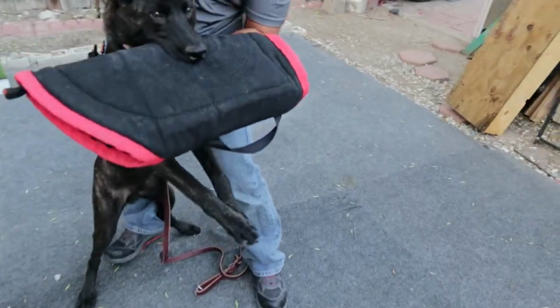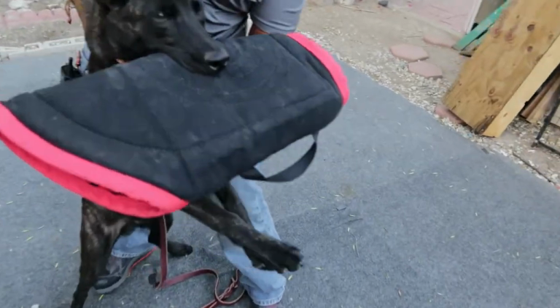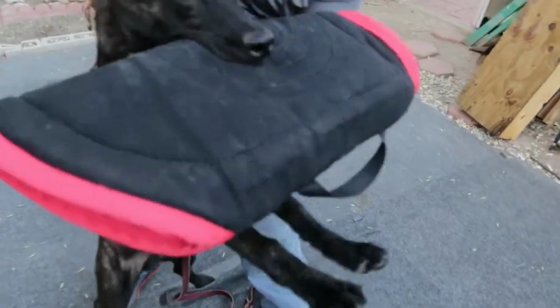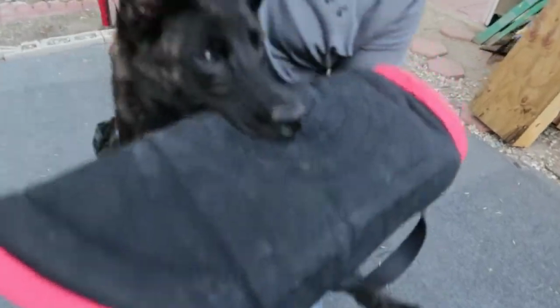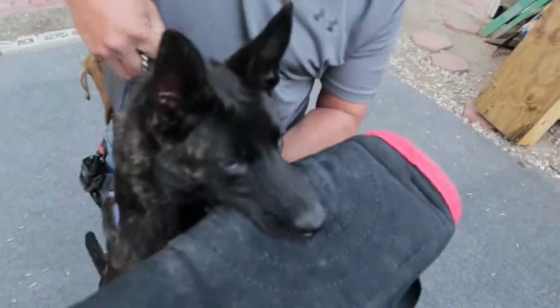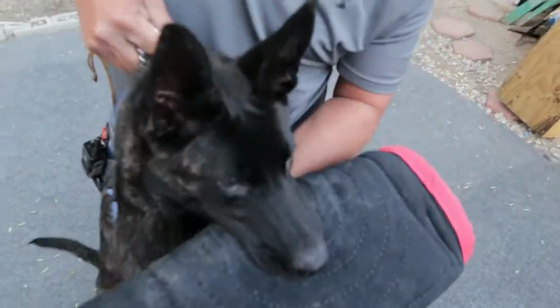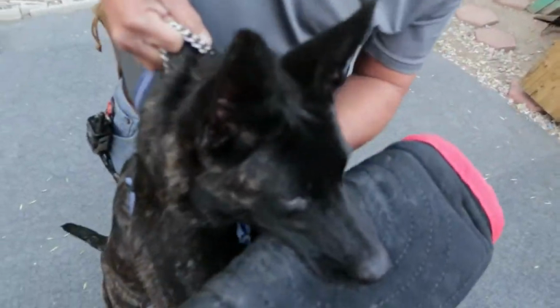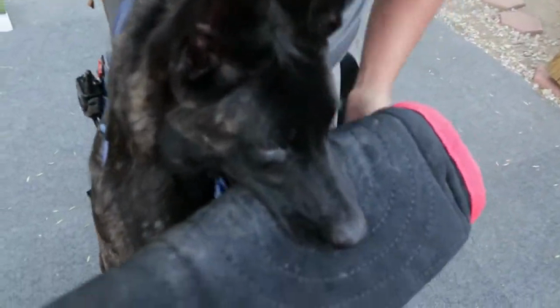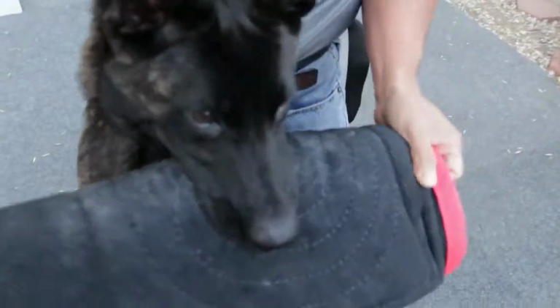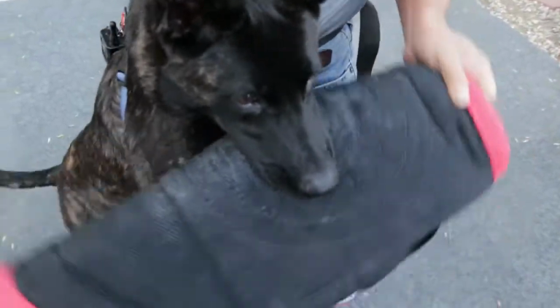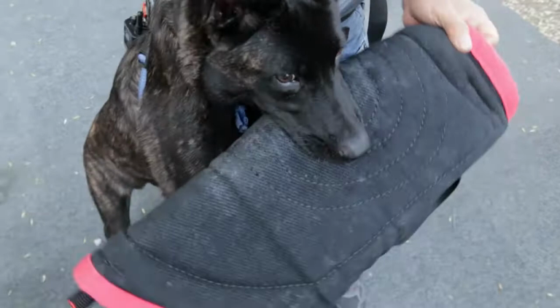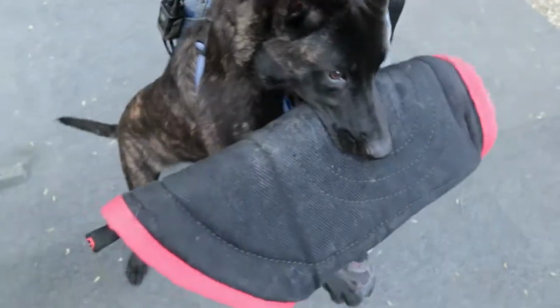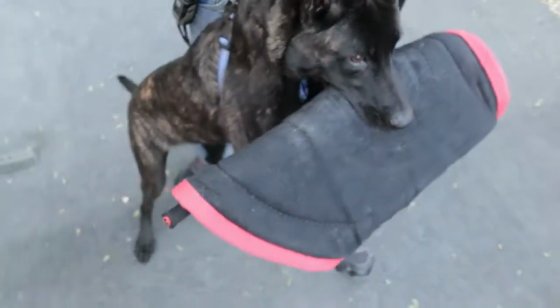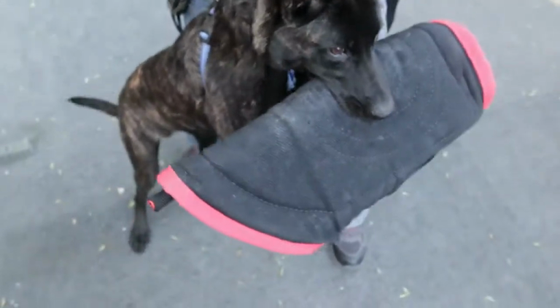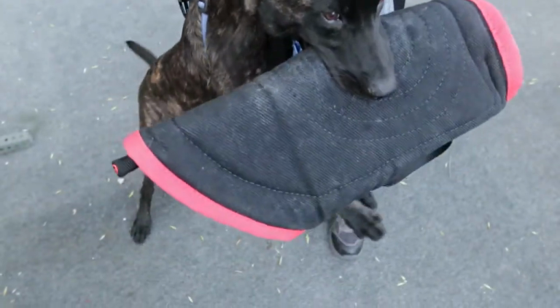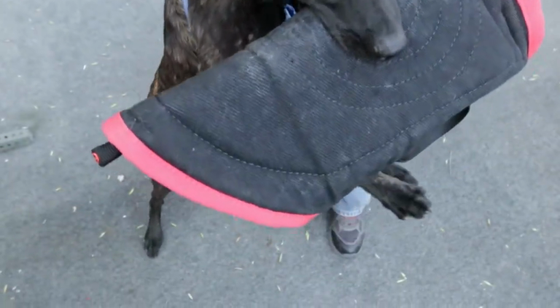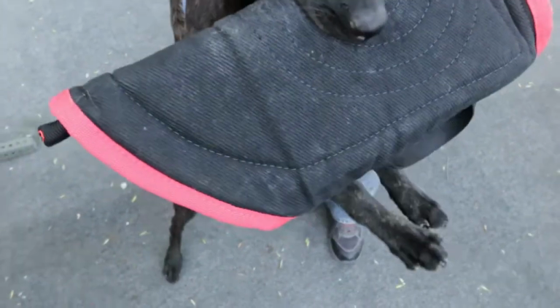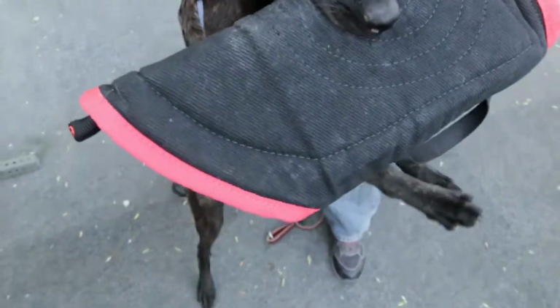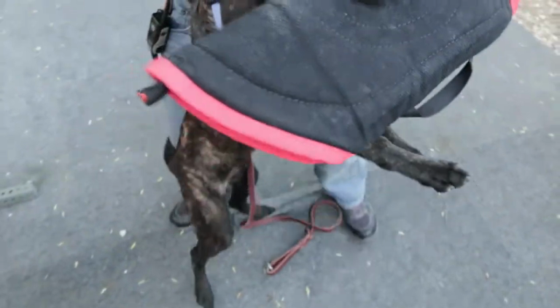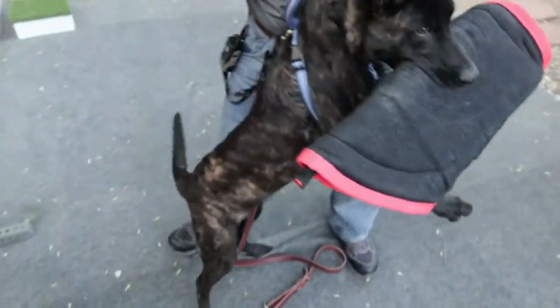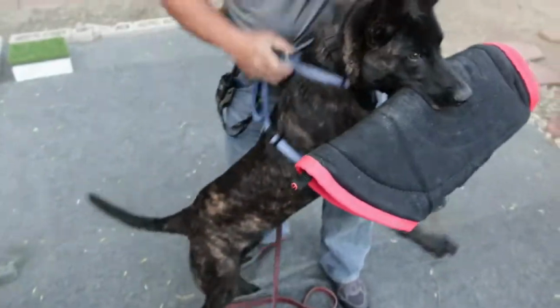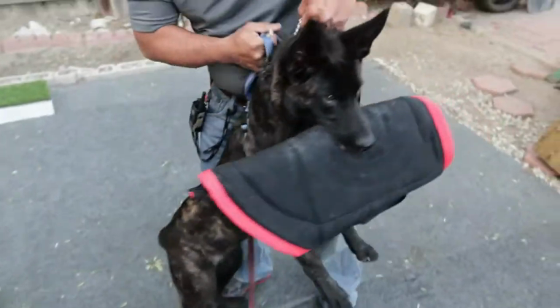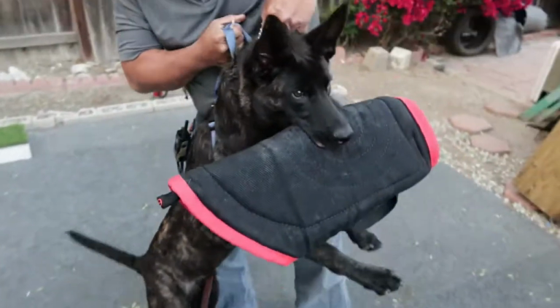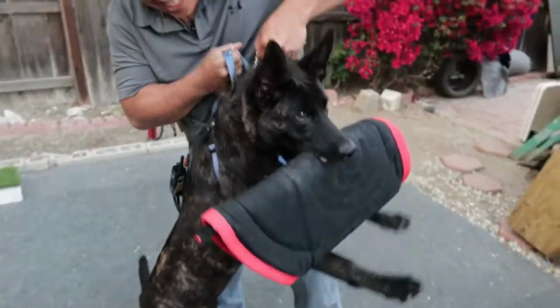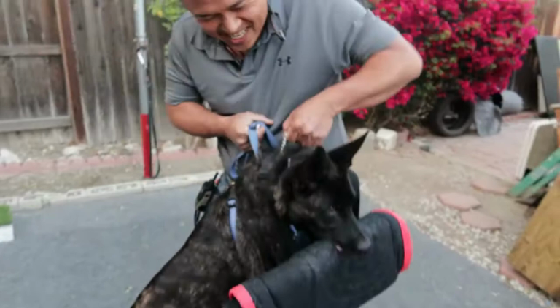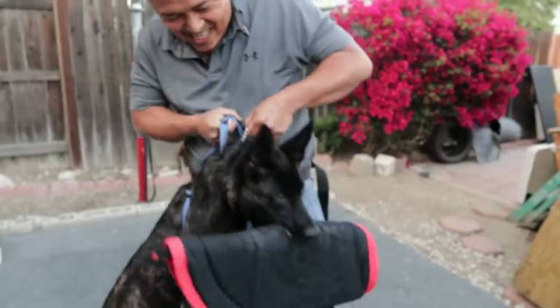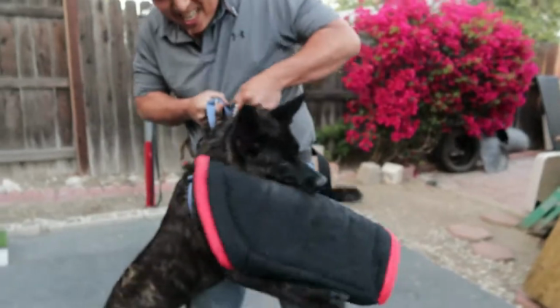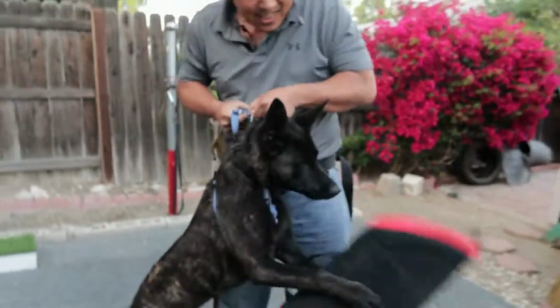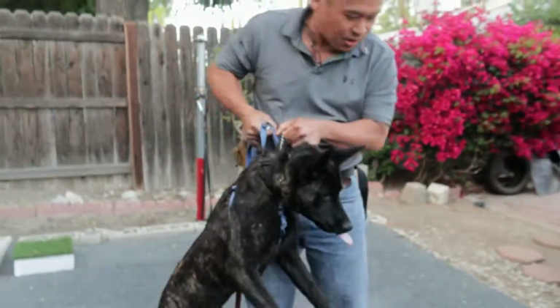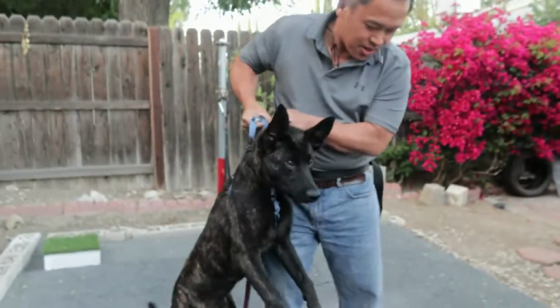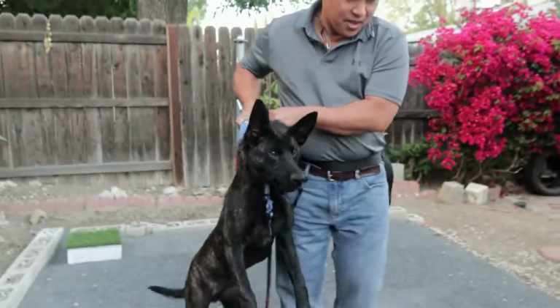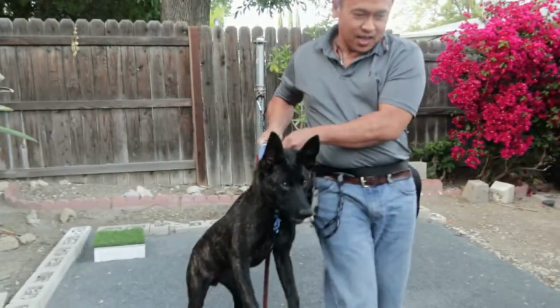Look at his eyes here — he just won't let go and he's so calm right here. At some point he's gonna let go. He's owning it on the bite sleeve. Then we'll do a second re-bite.